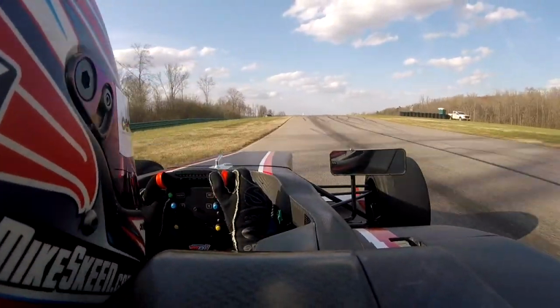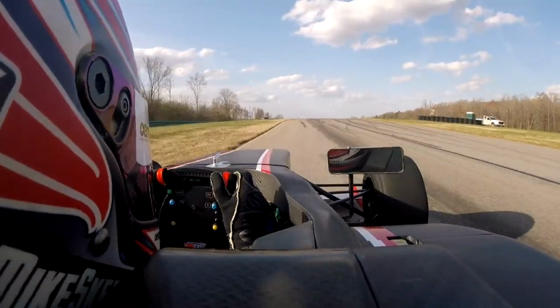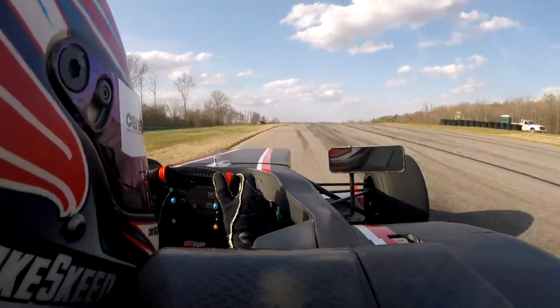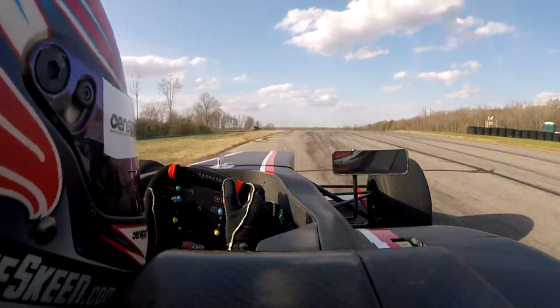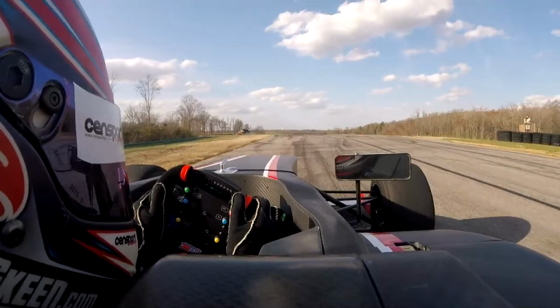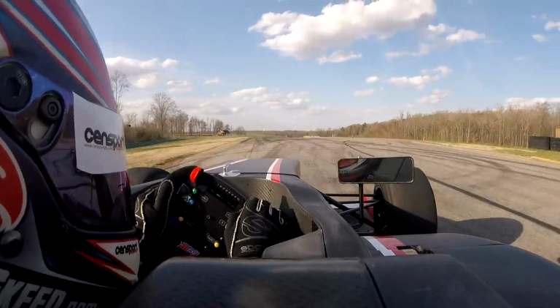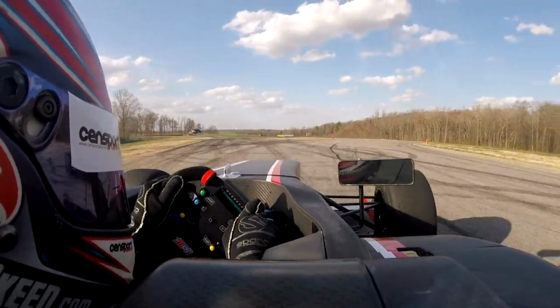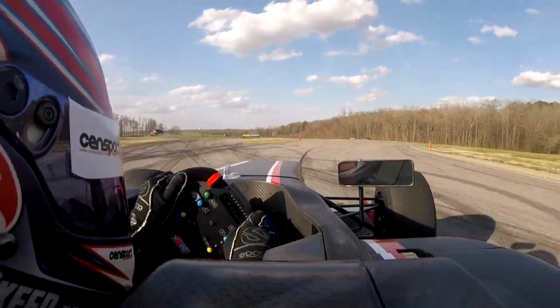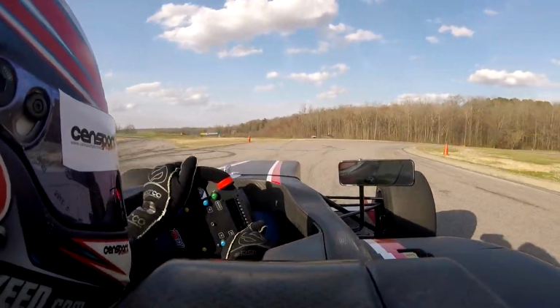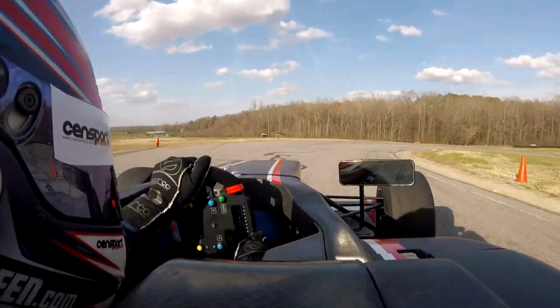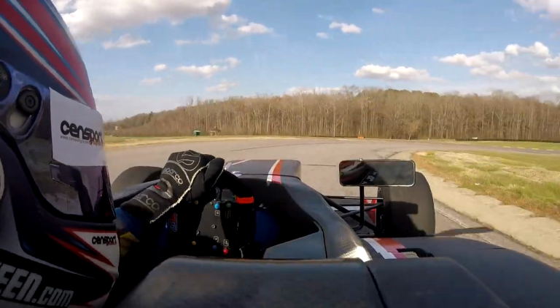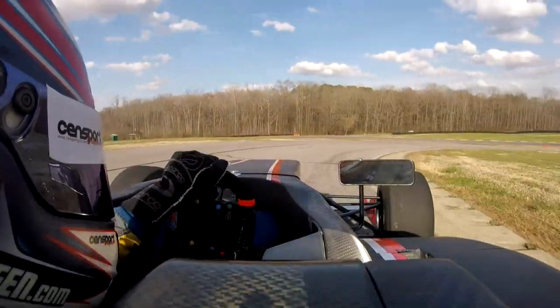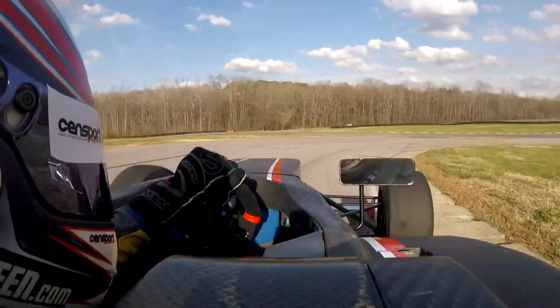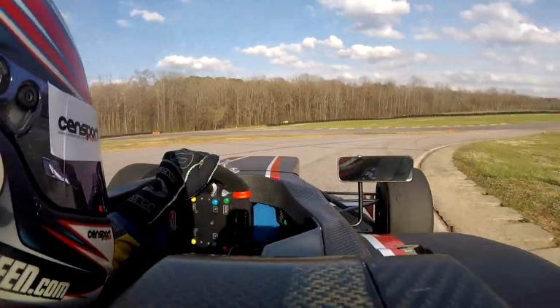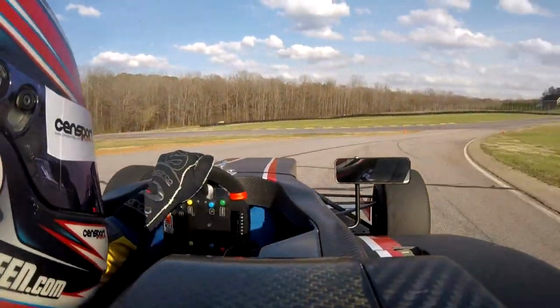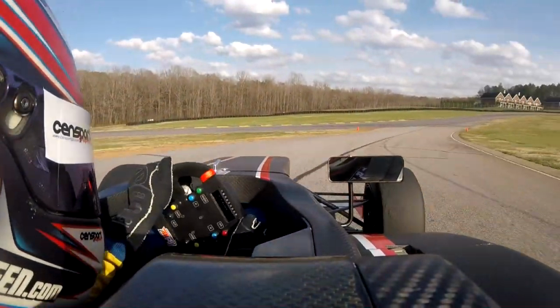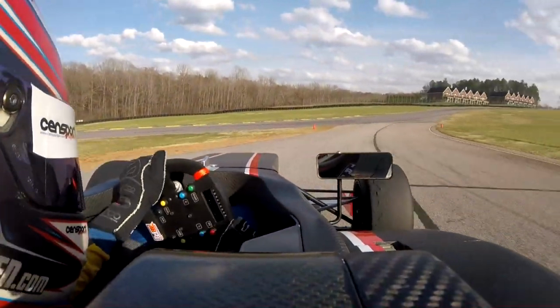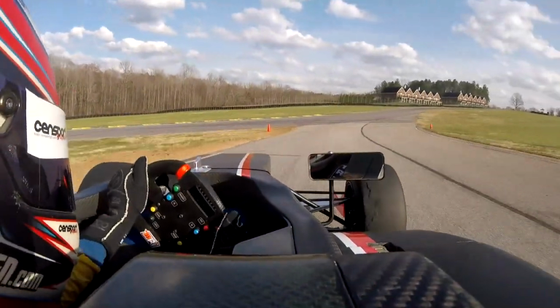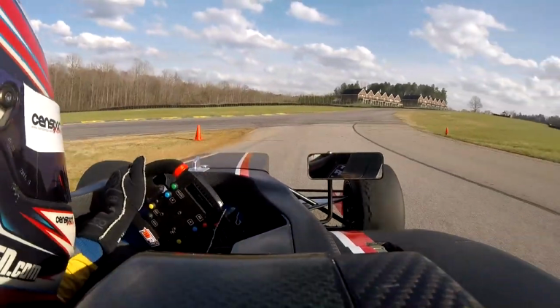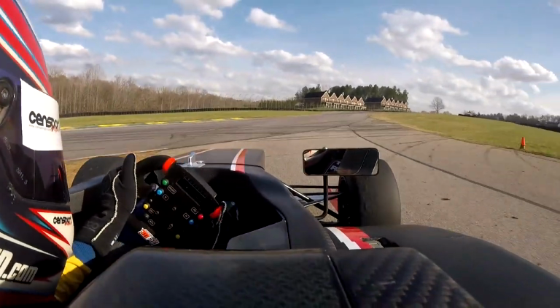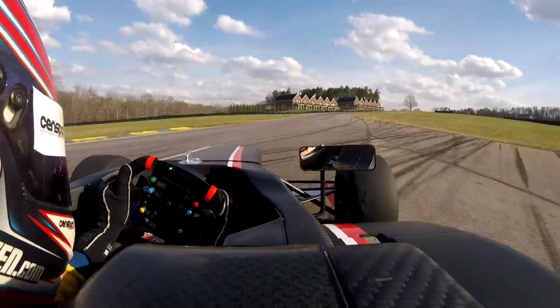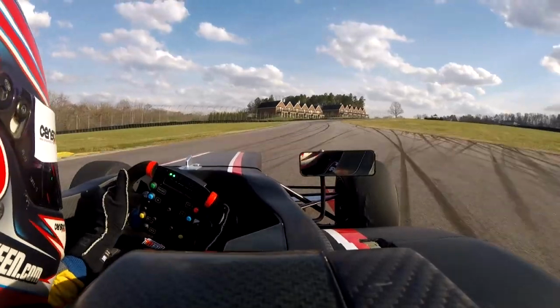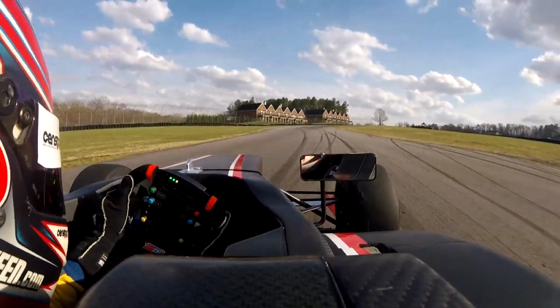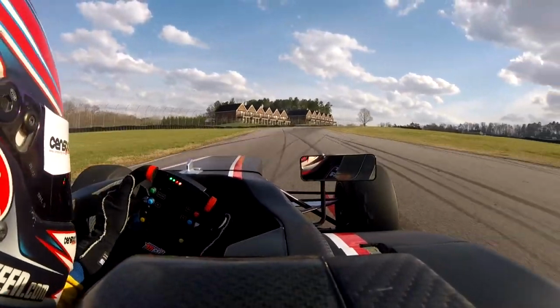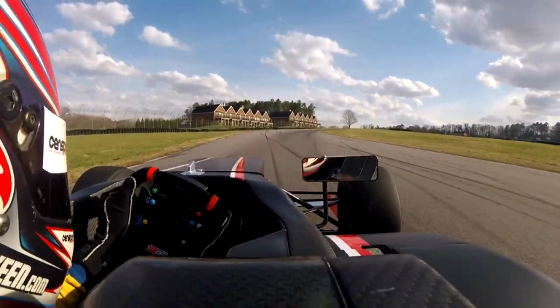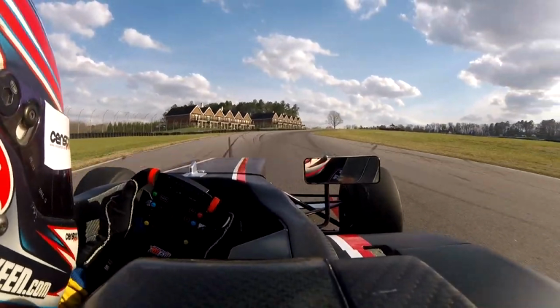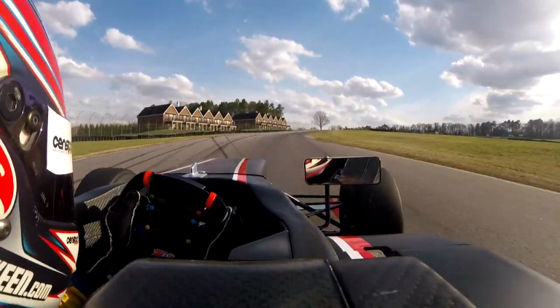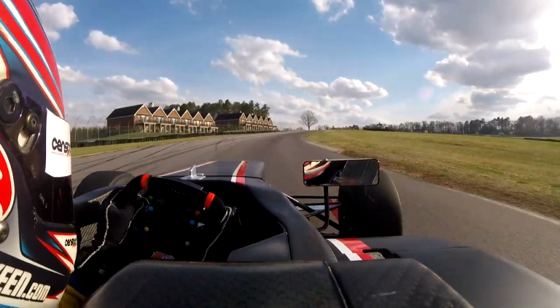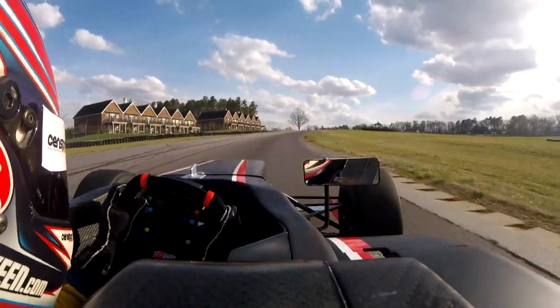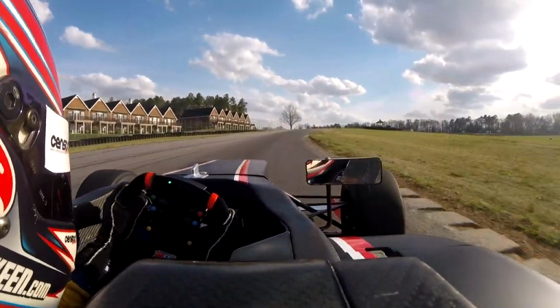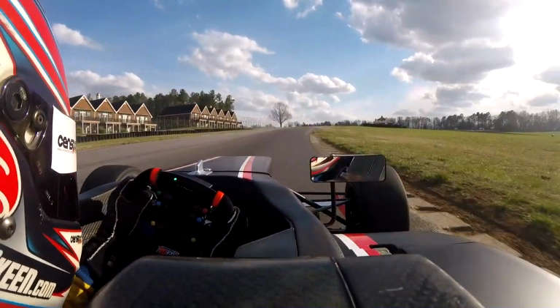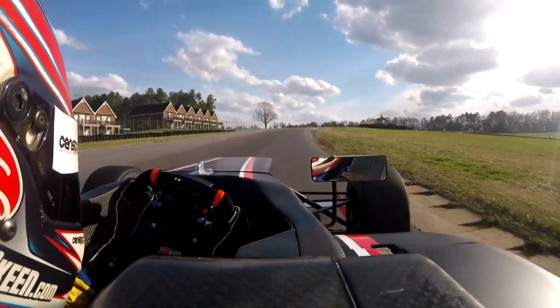Down to second gear again, looking for a nice late apex, smooth on the power down the hill, tracking out to the dirty section, and then flat all the way up the hill through turn 9, through the gears.